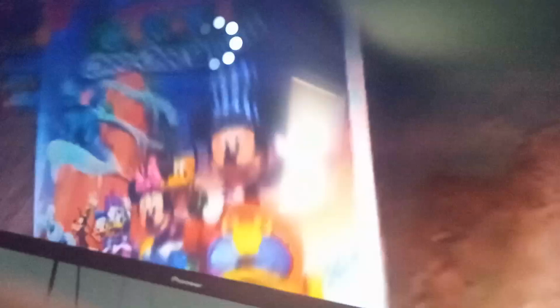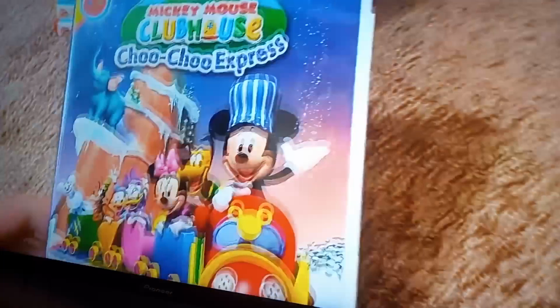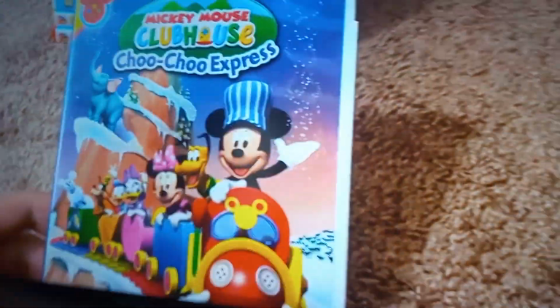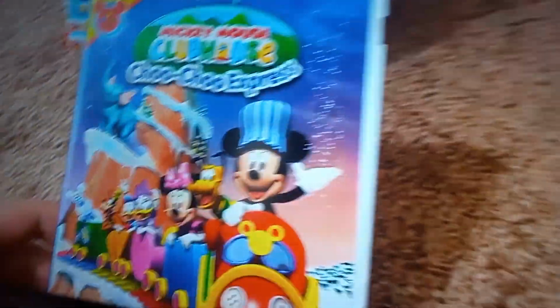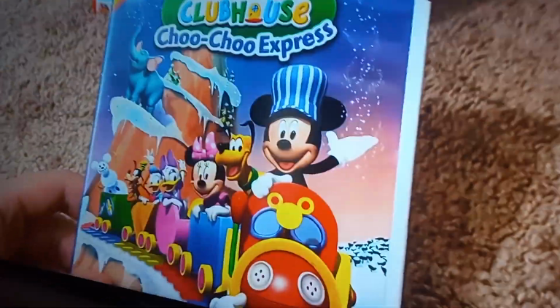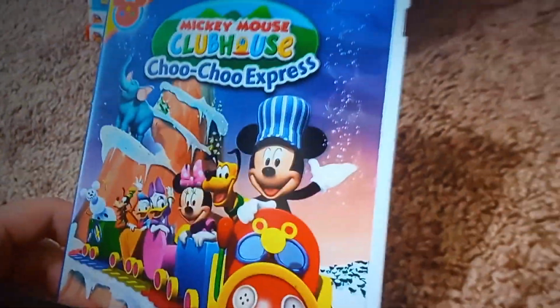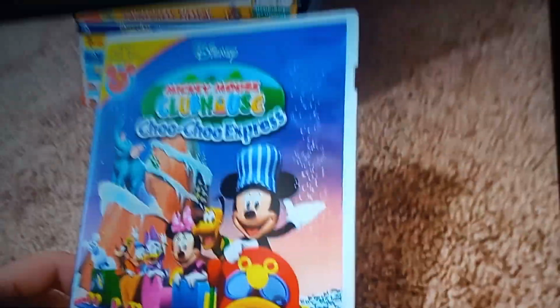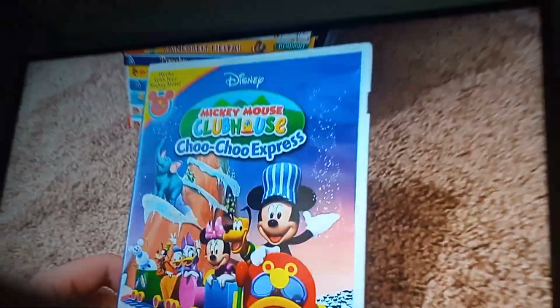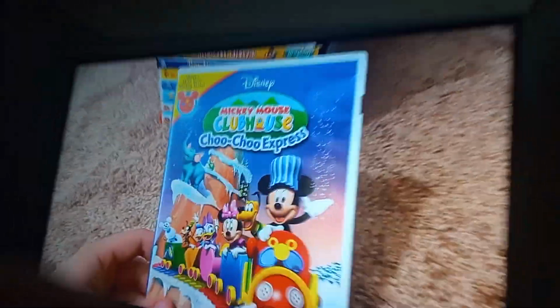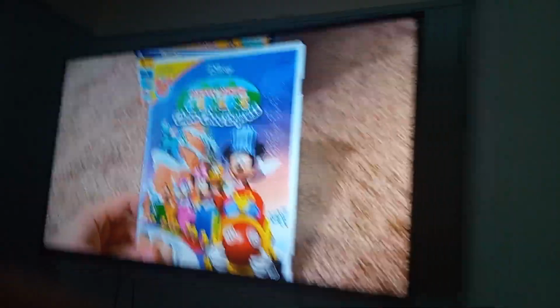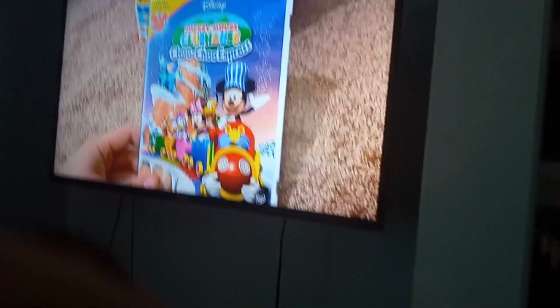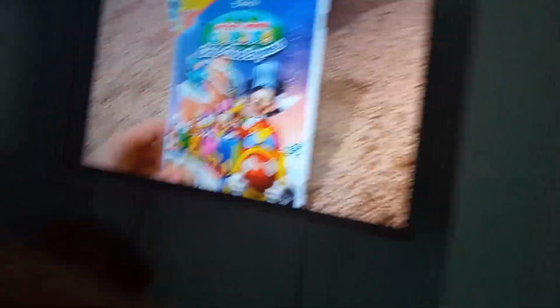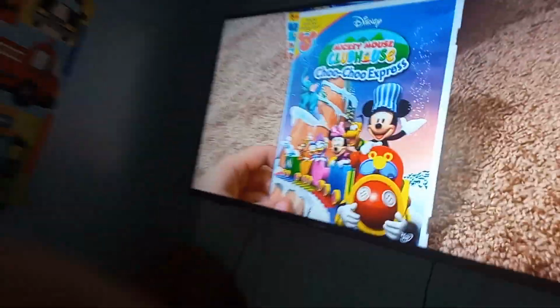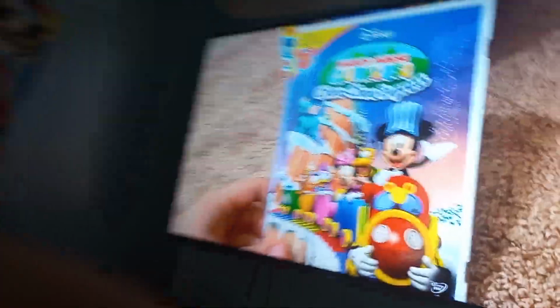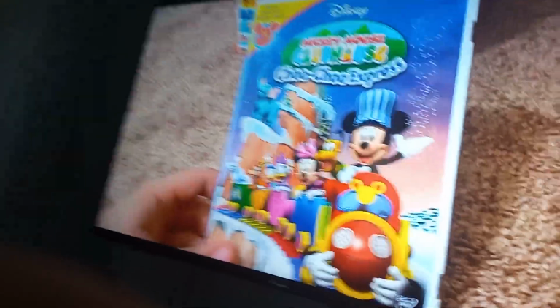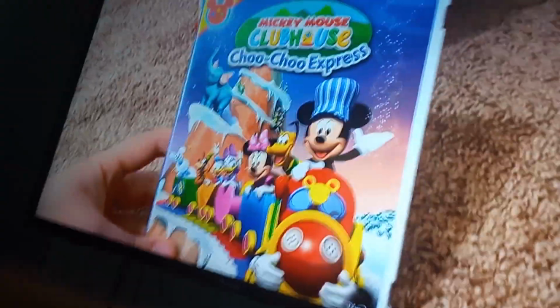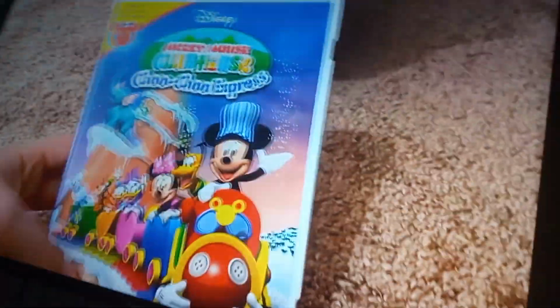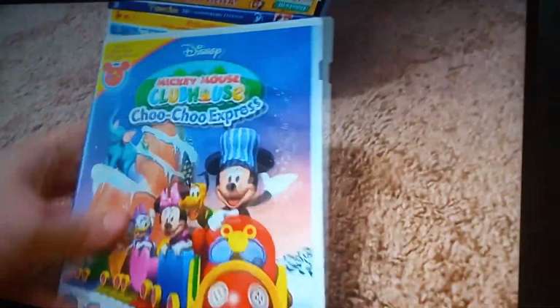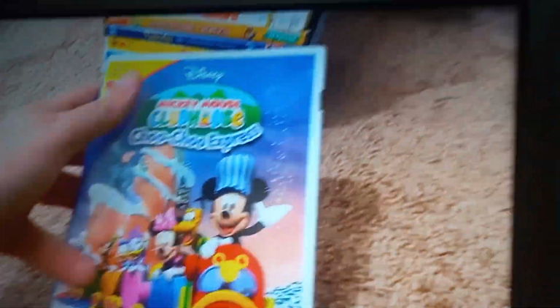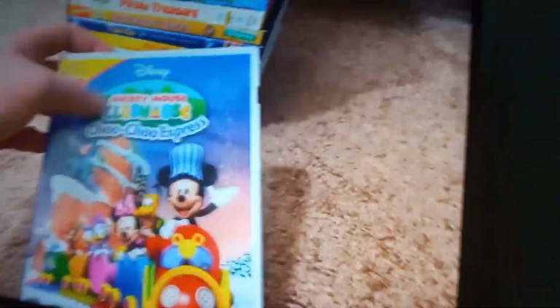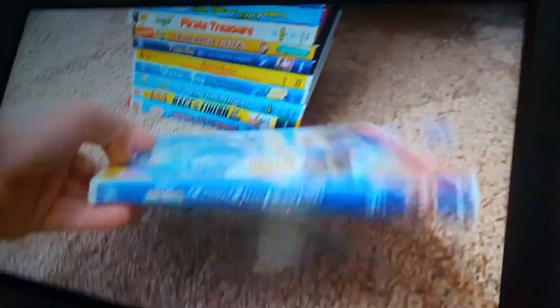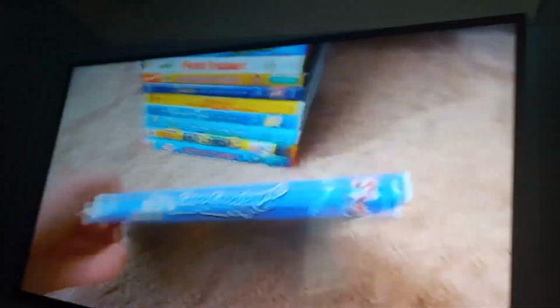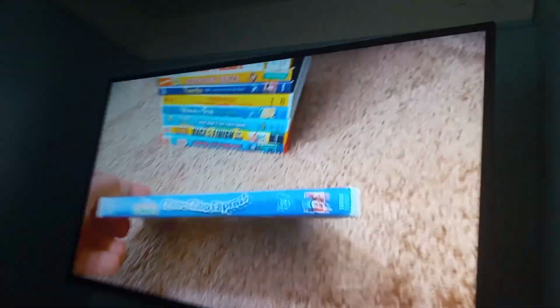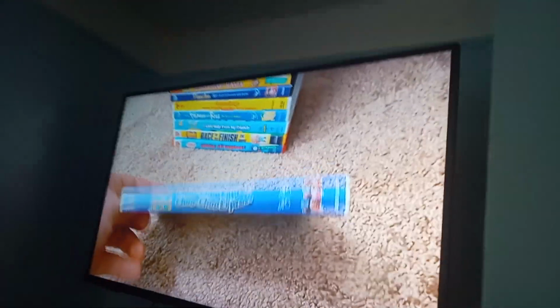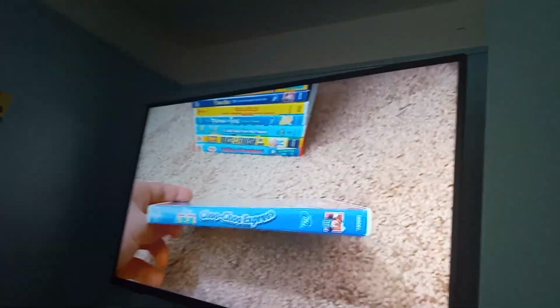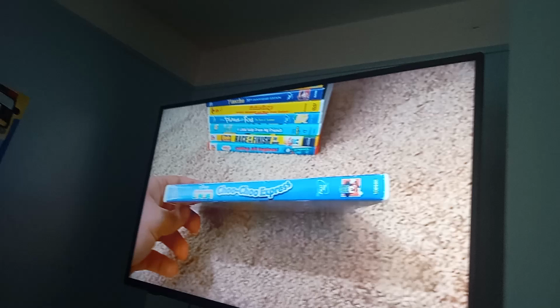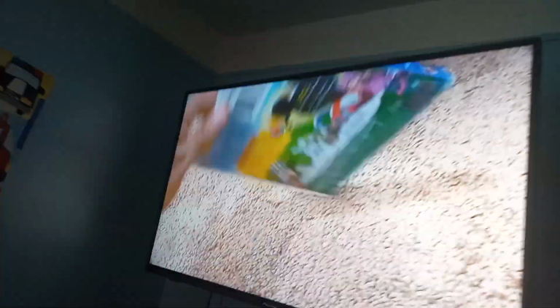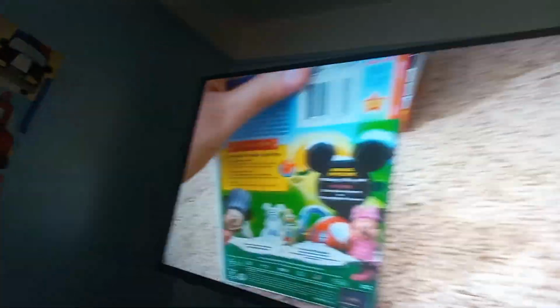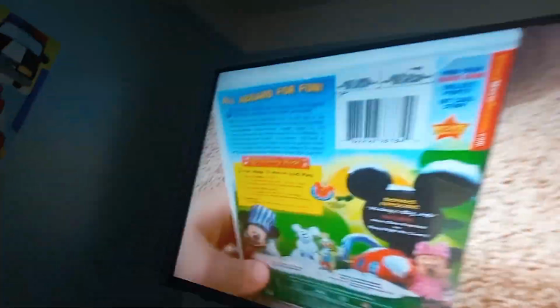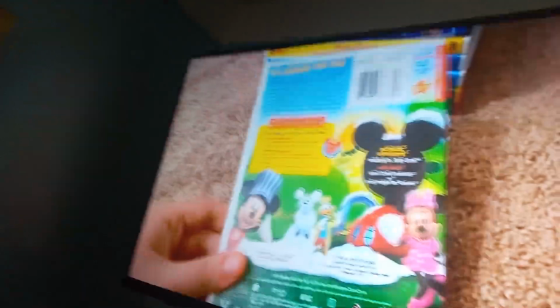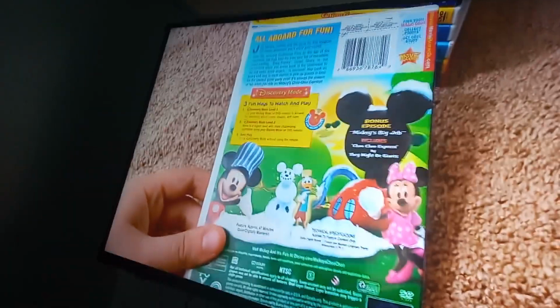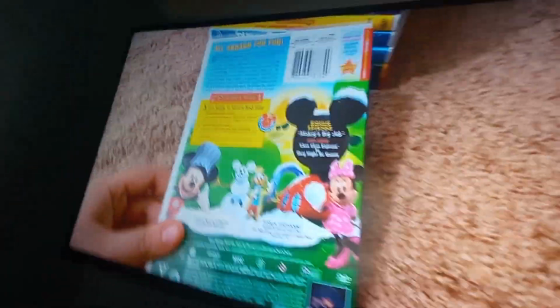This is Mickey Mouse Clubhouse Choo Choo Express 2009 DVD. So here's the front. Spine. Pro picture of Mickey. The back.